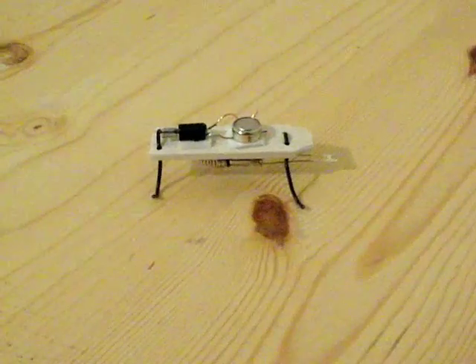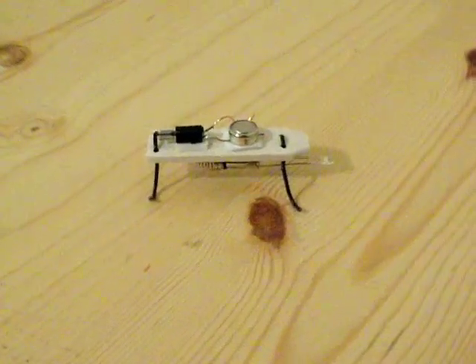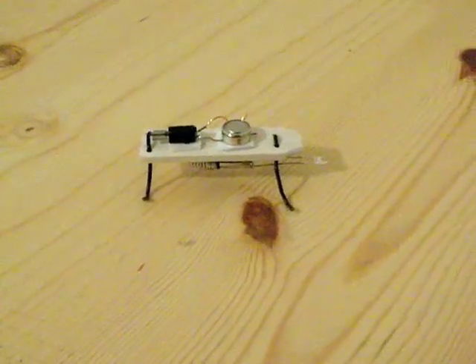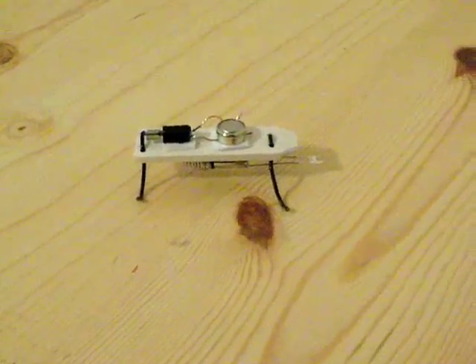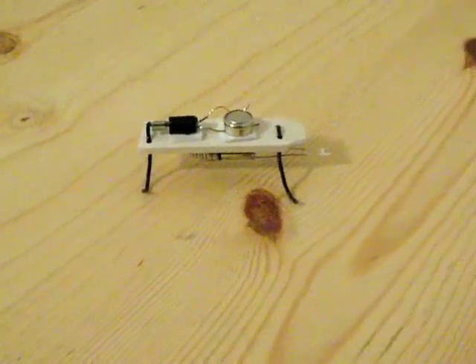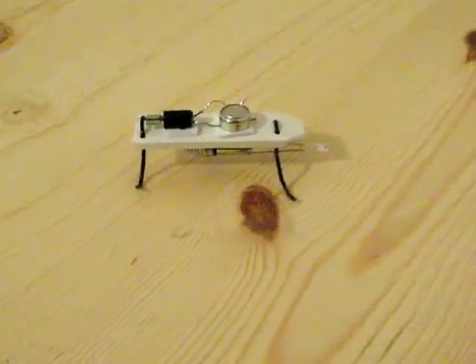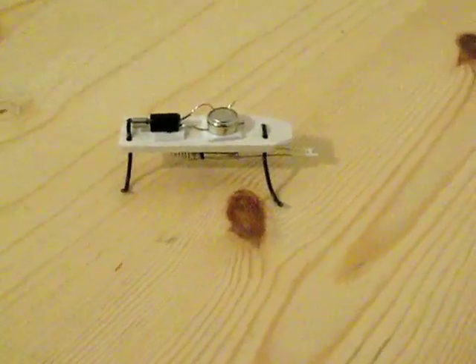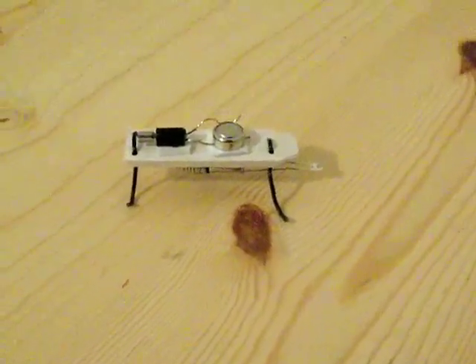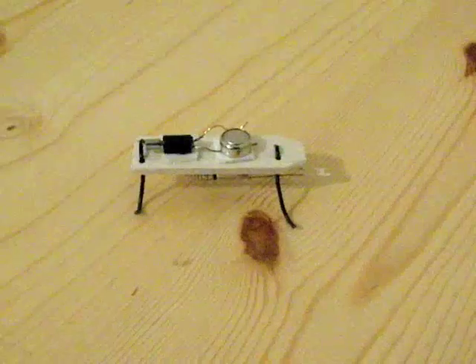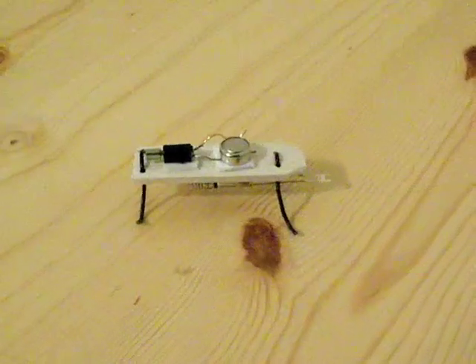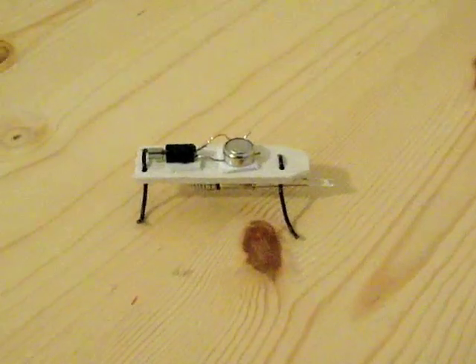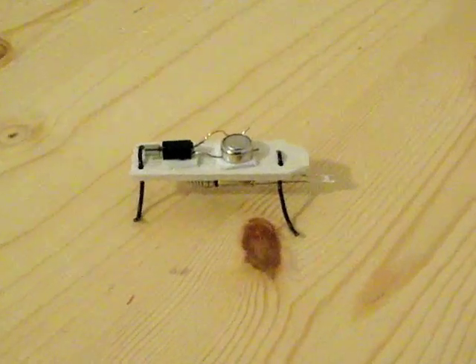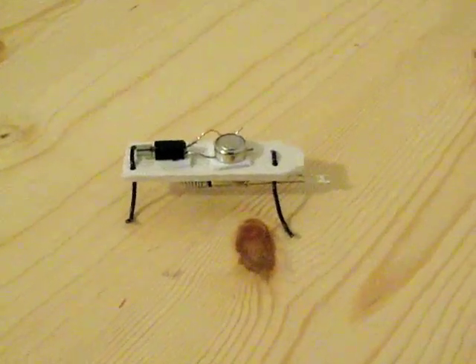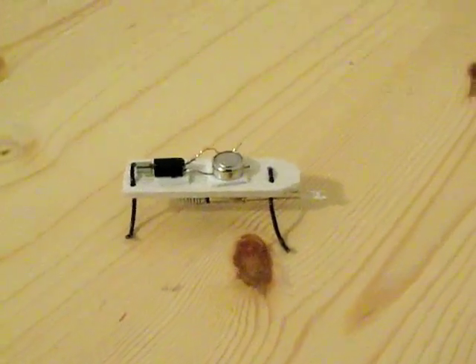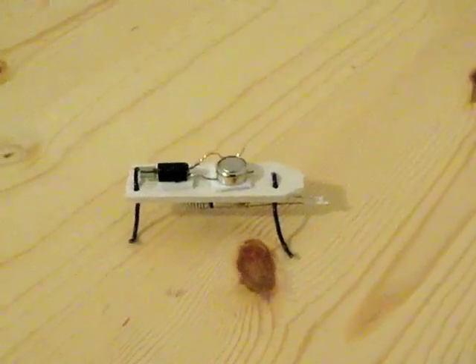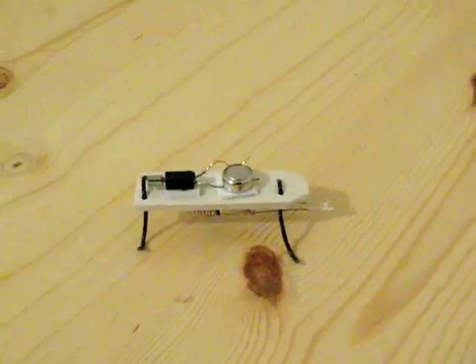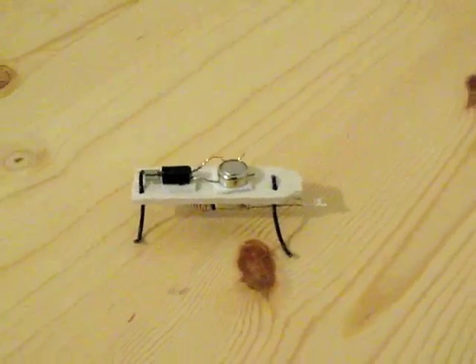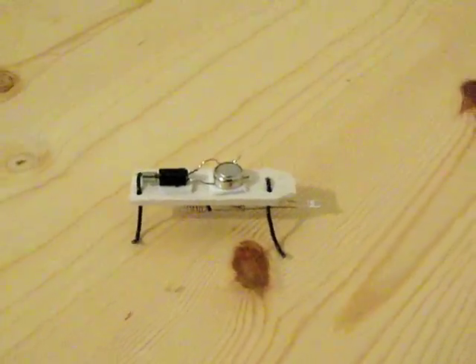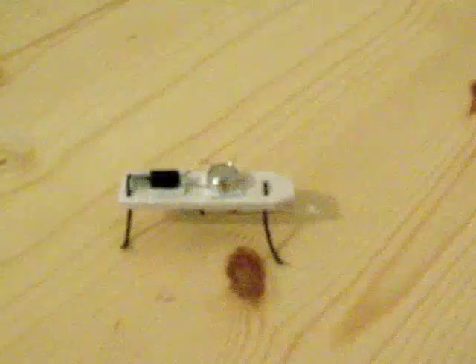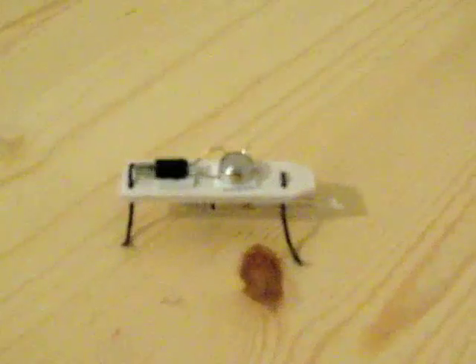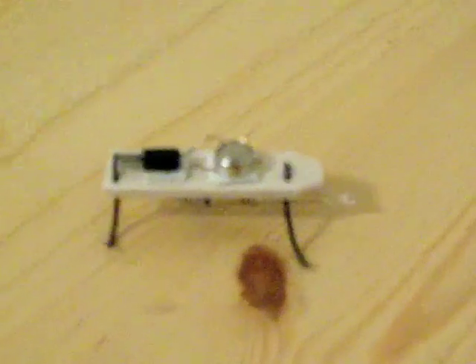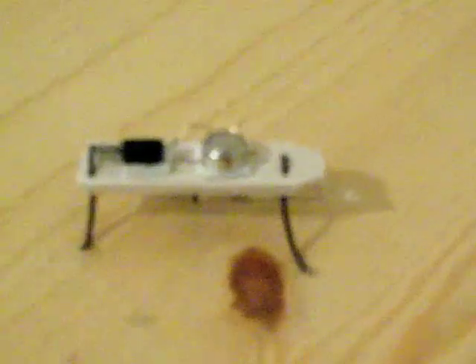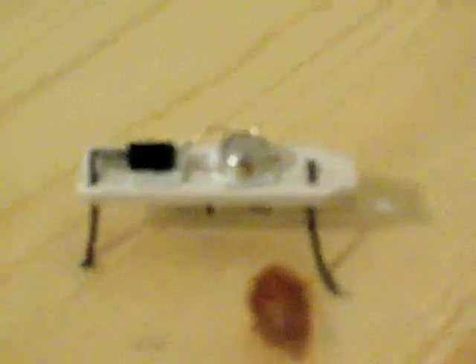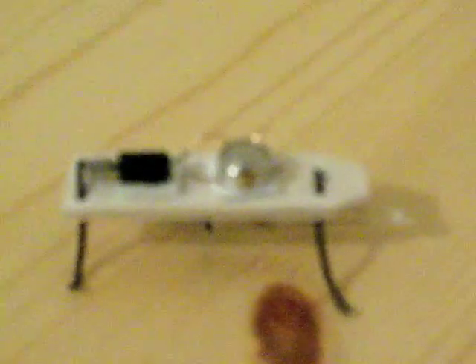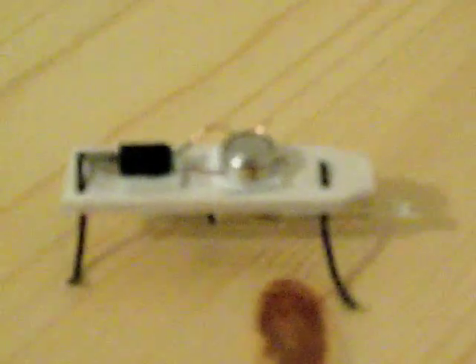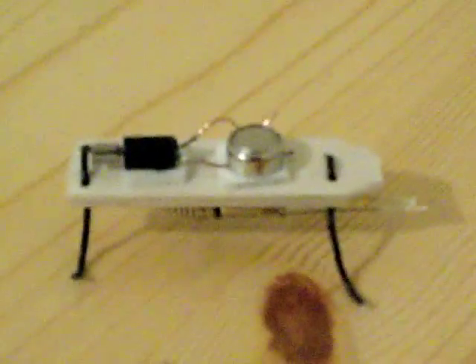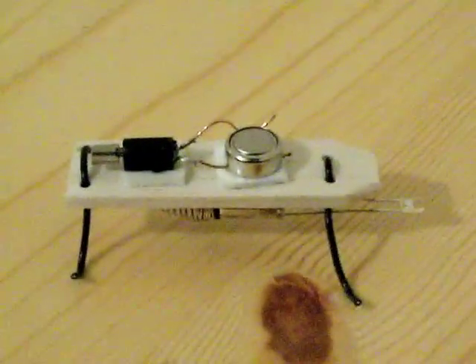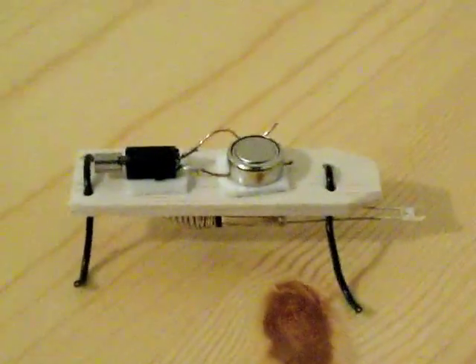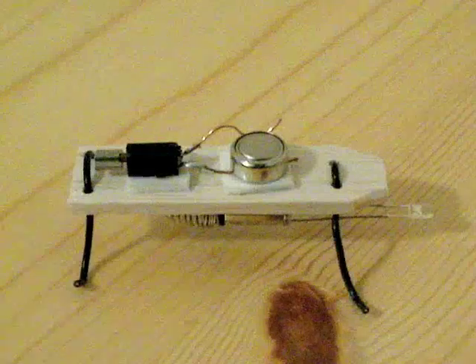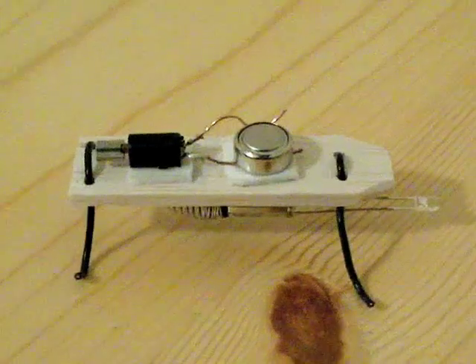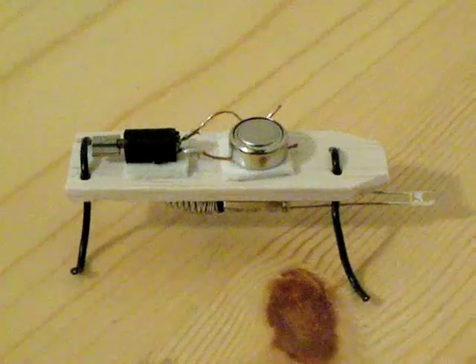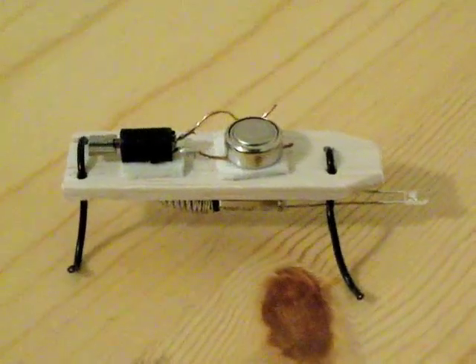Ok, here's a little brush bot. It's not even a brush bot, it's really just a vibrobot, whatever you want to call it. Let's see if we can get the focus on there. There we go.